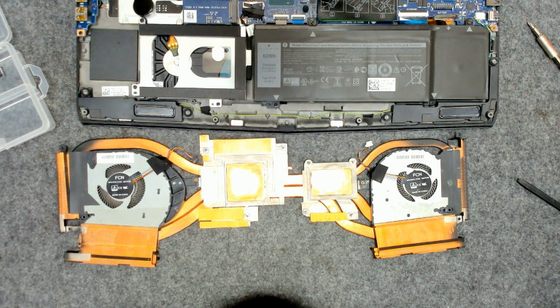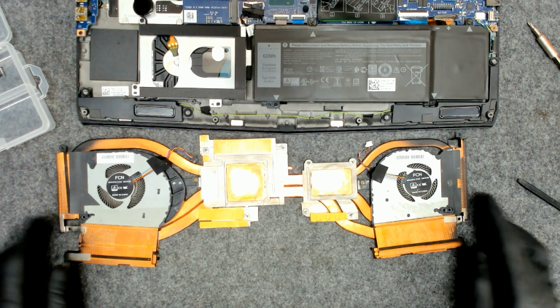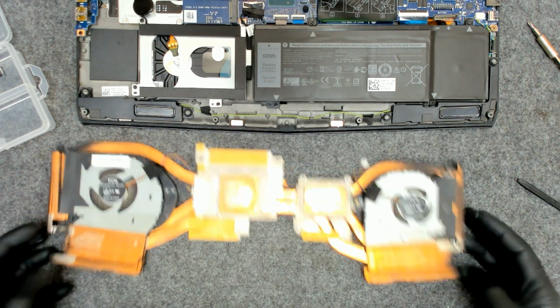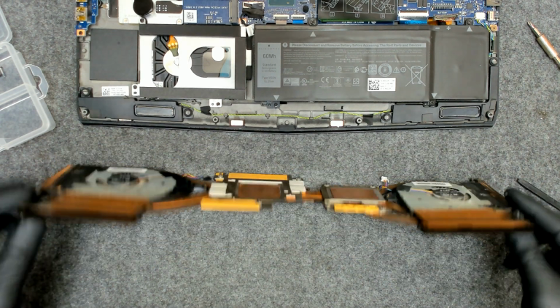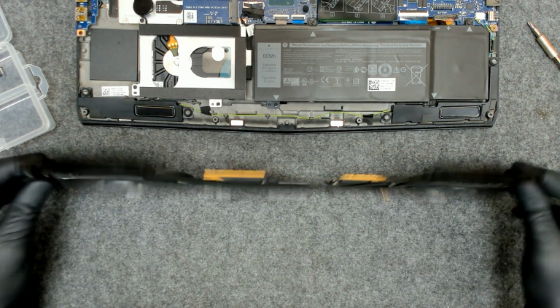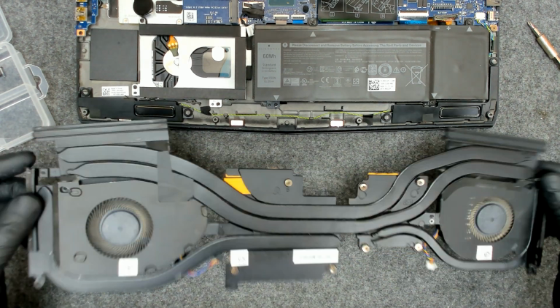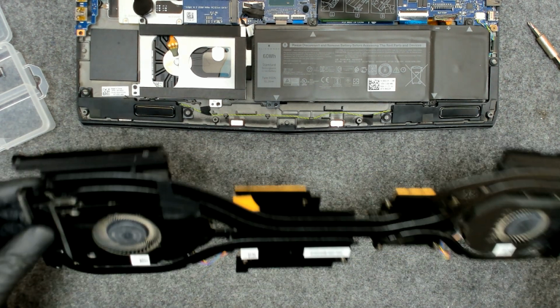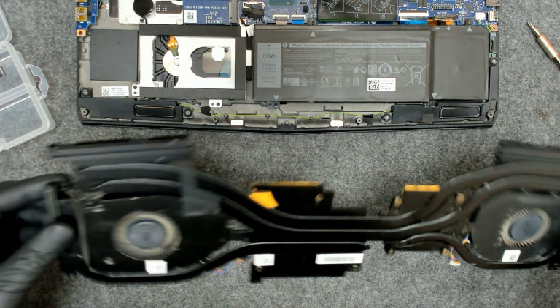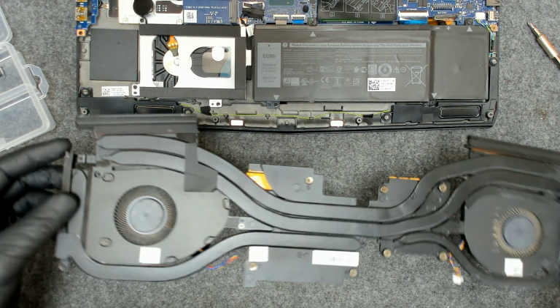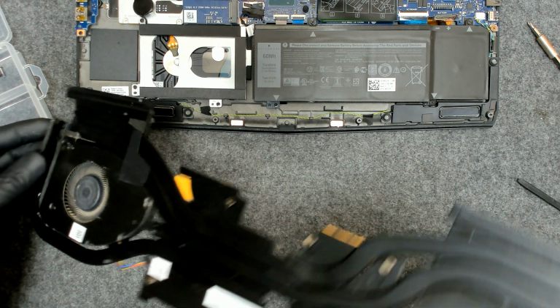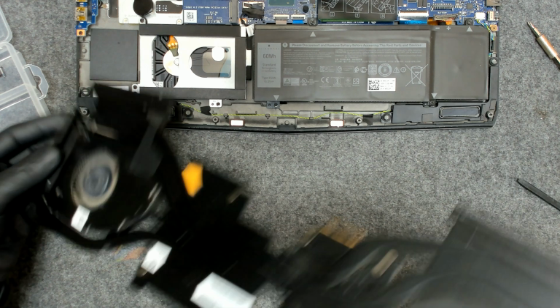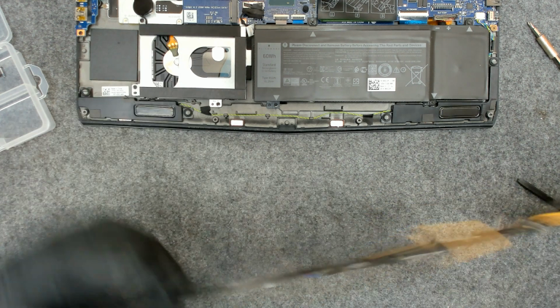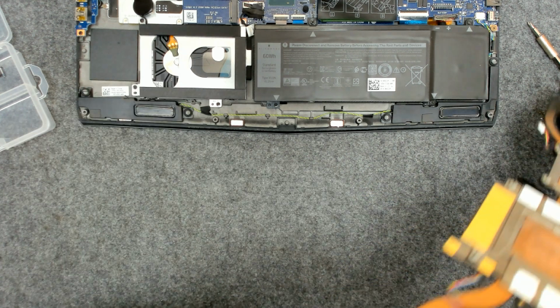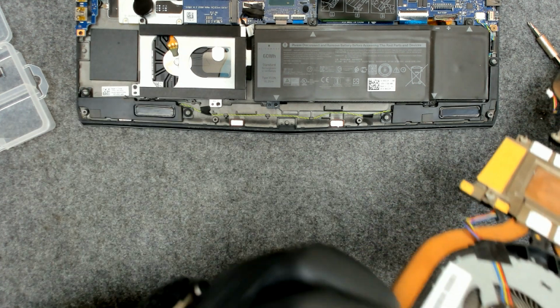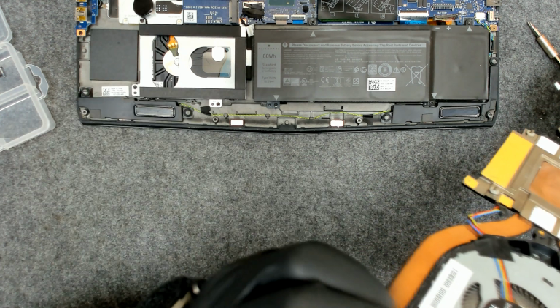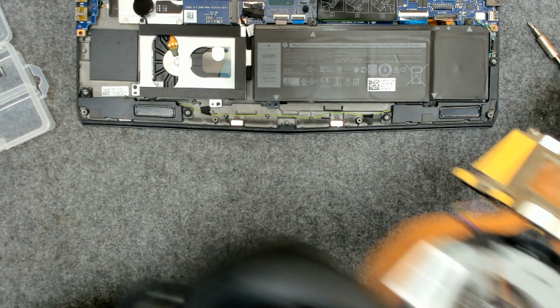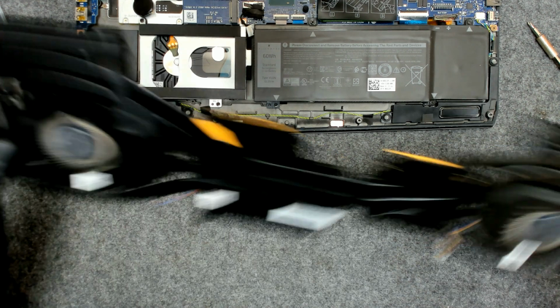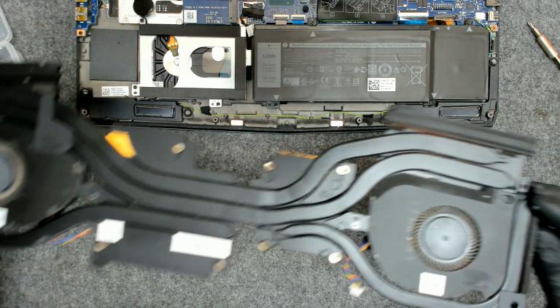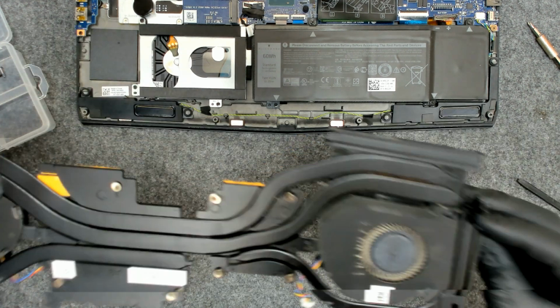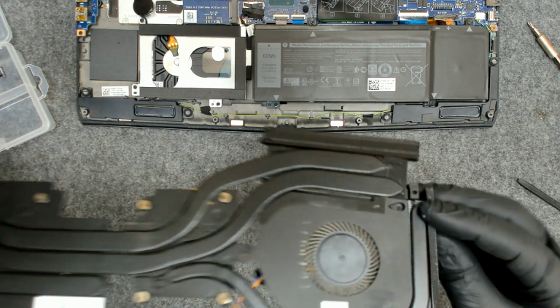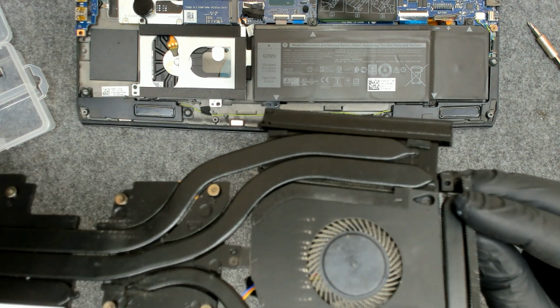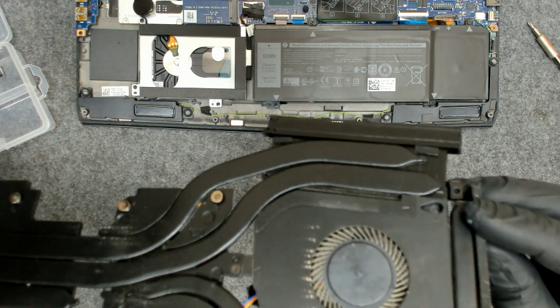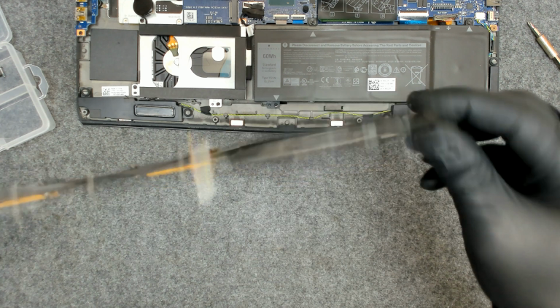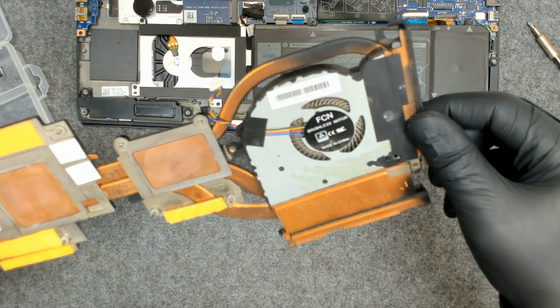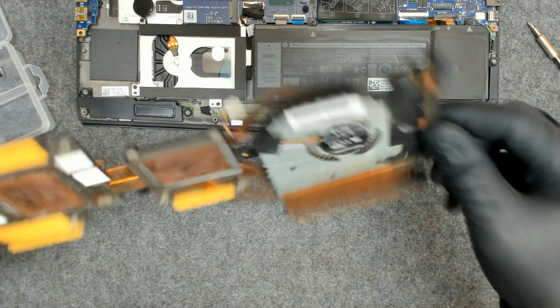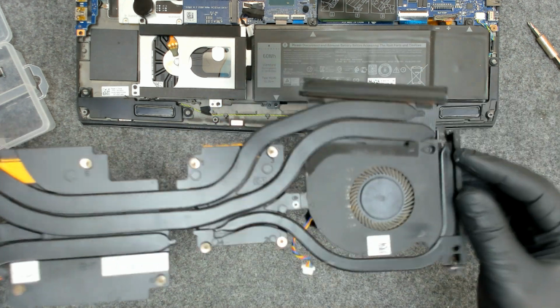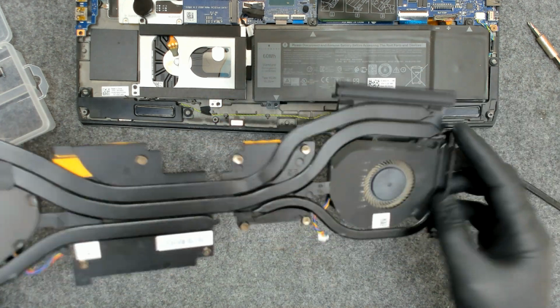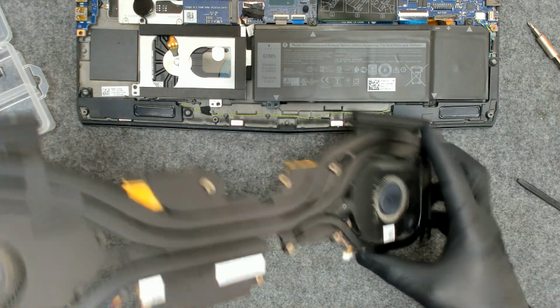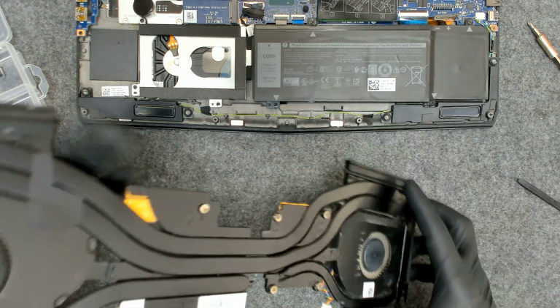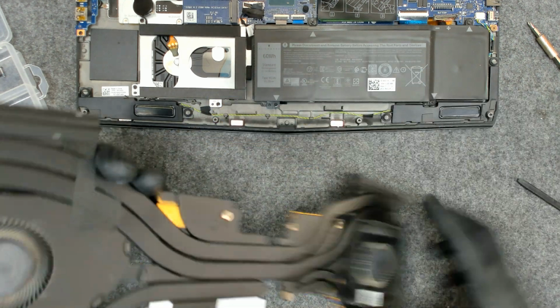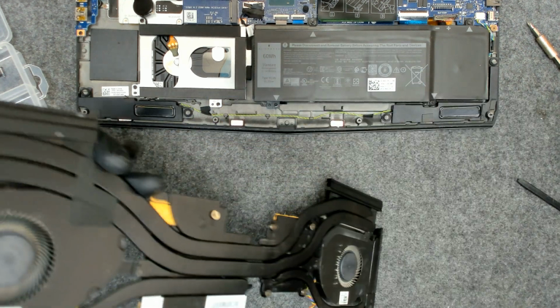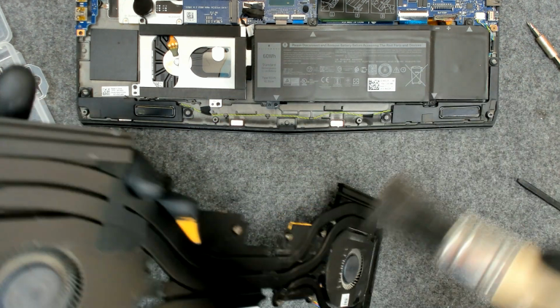Now let's check the fans. The grills are clean, yeah everything is fine, we don't have any dust. They're just a little bit dirty so I'm going to clean them with a brush only.